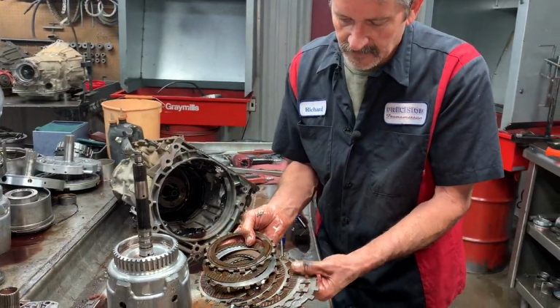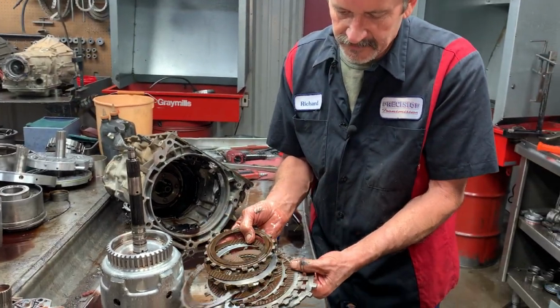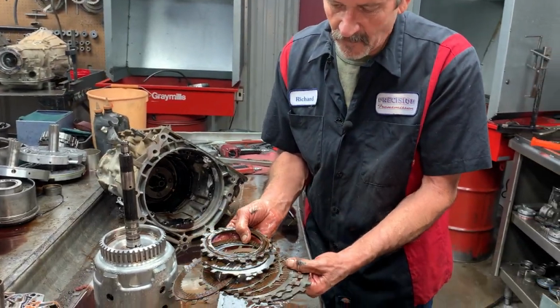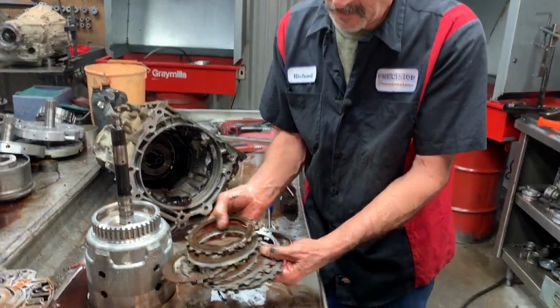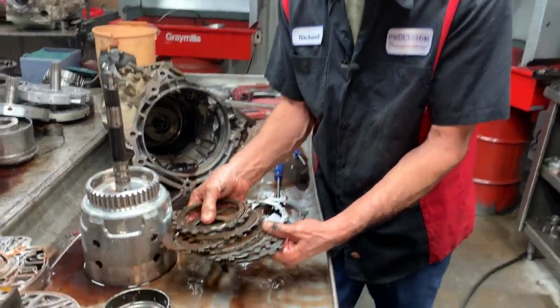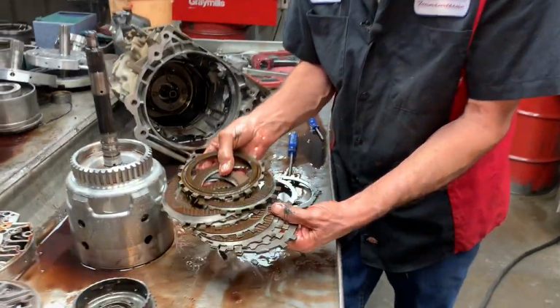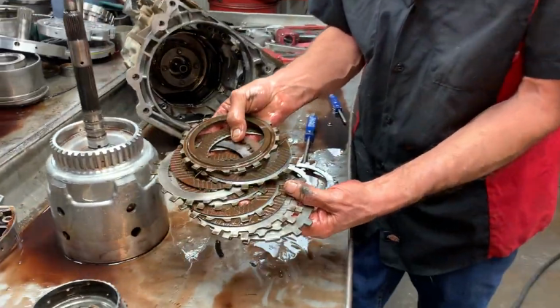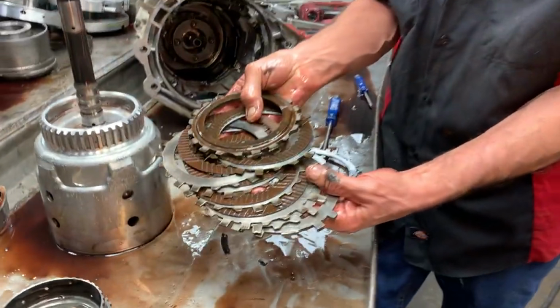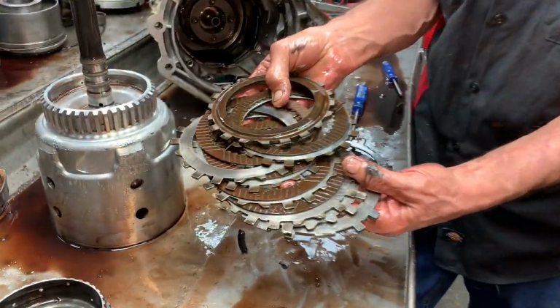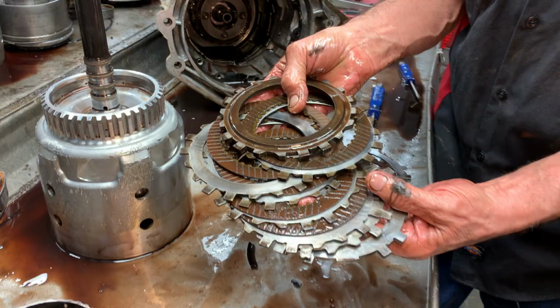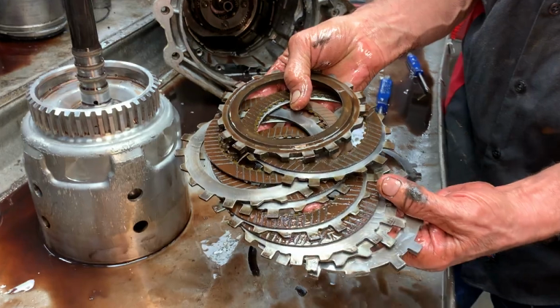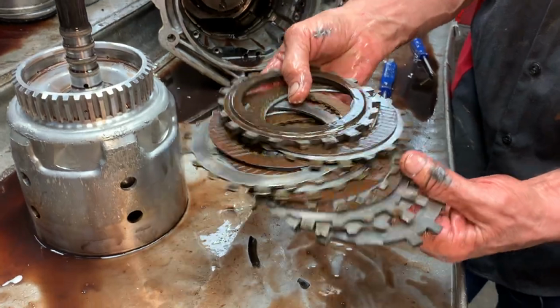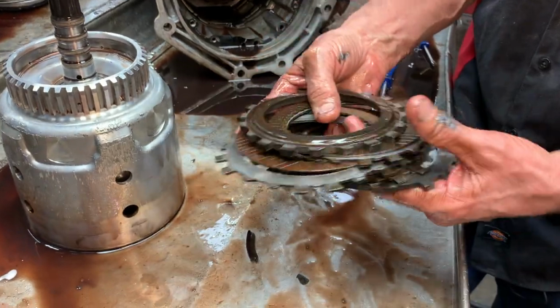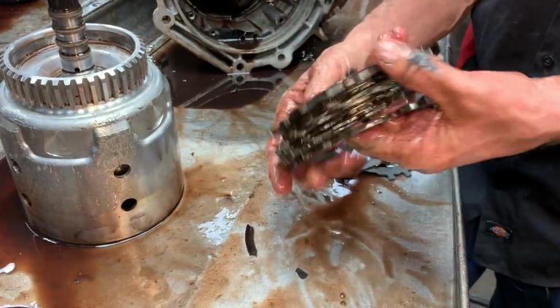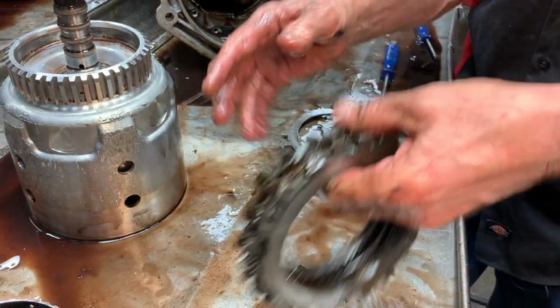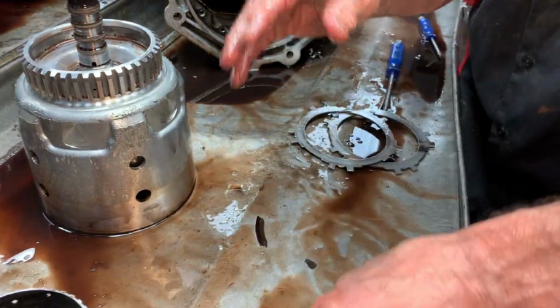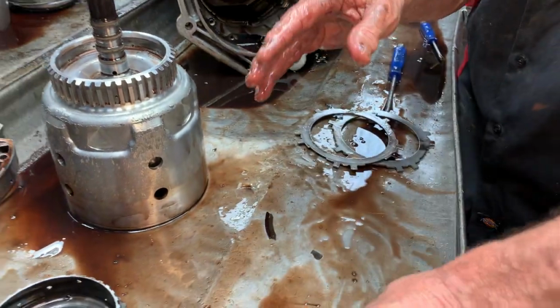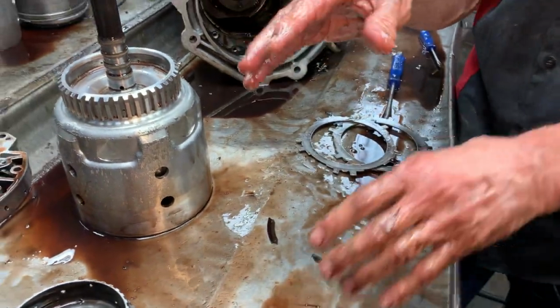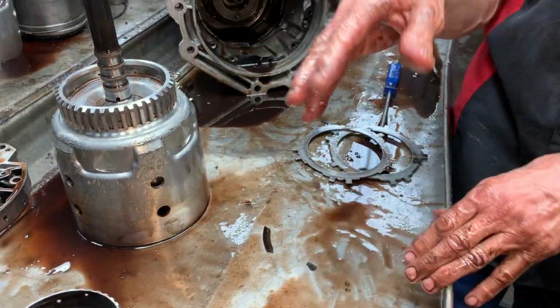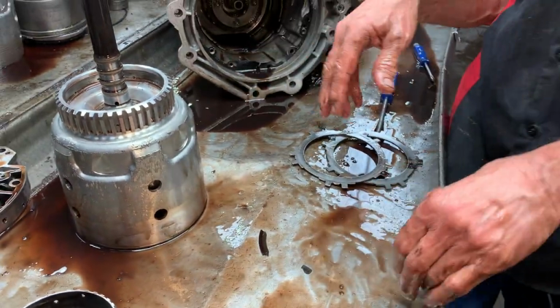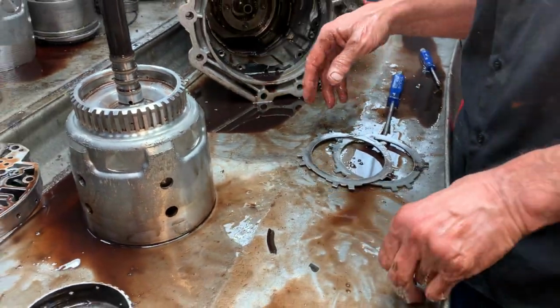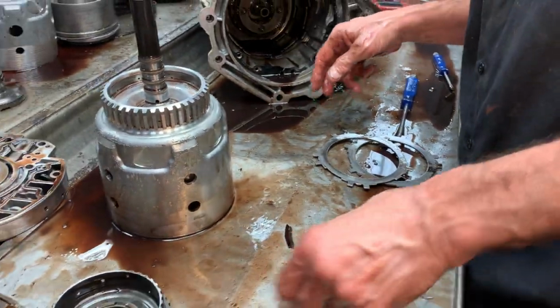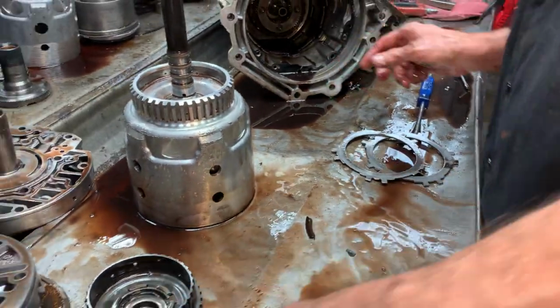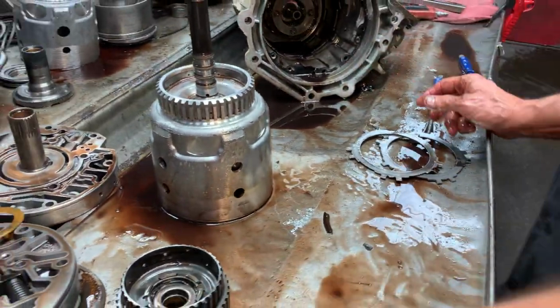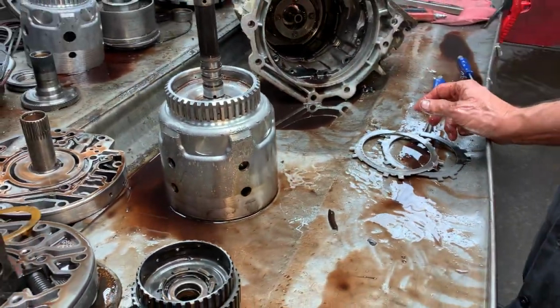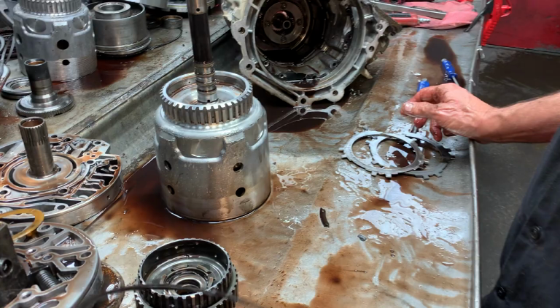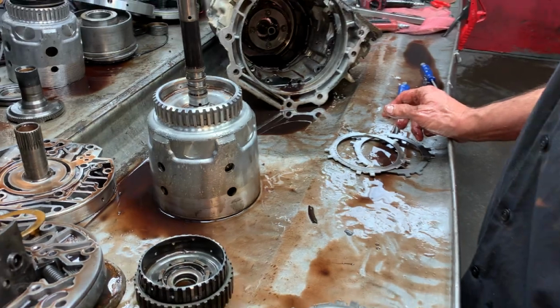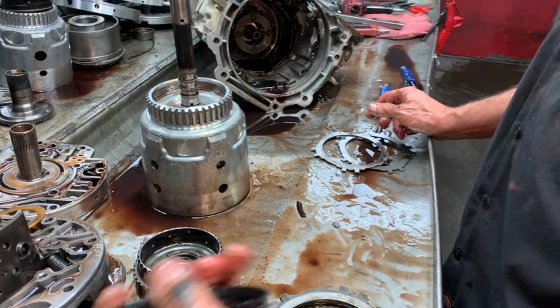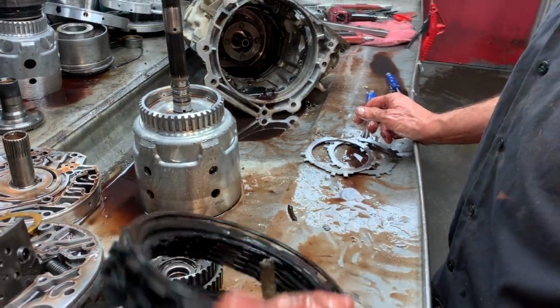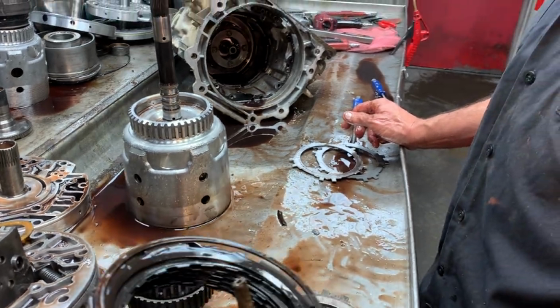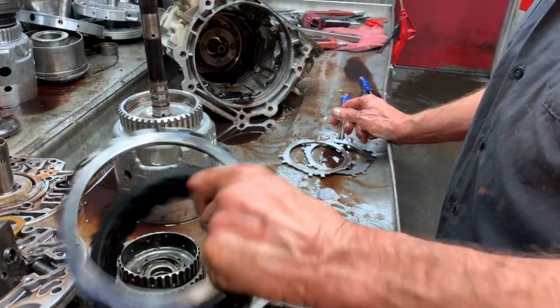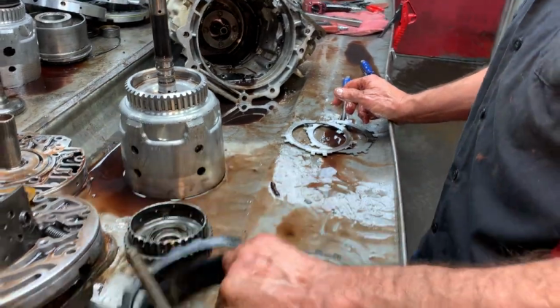This is your forward clutch here. We still haven't seen the real reason for a ton of metal except this baby right here so far.